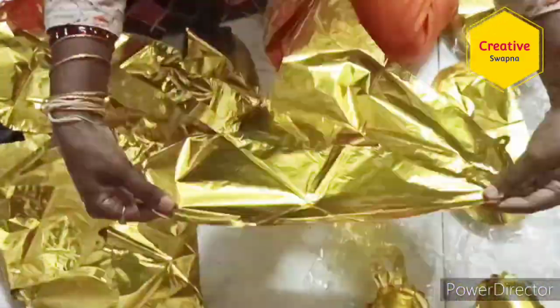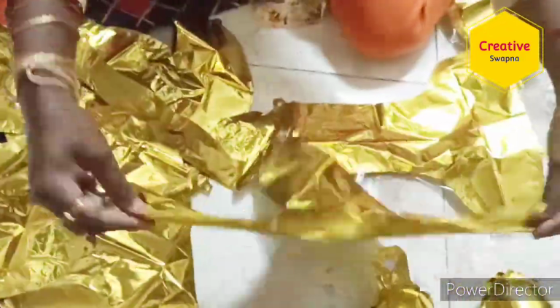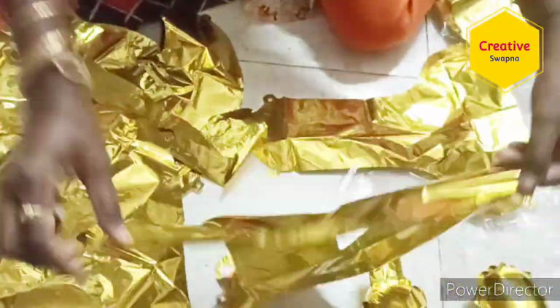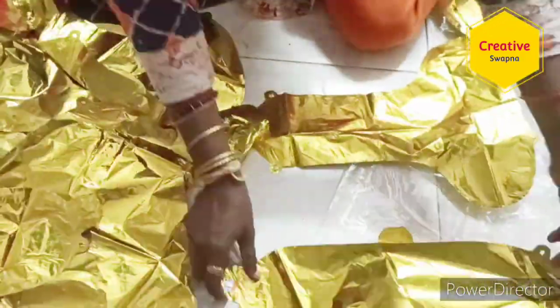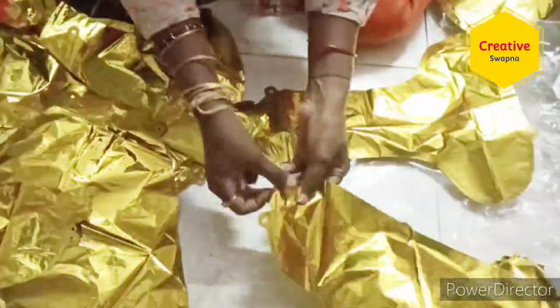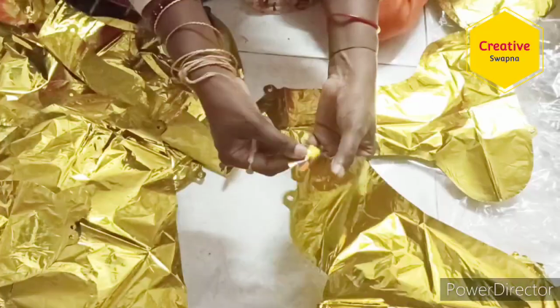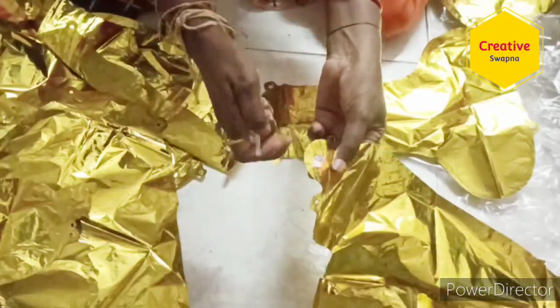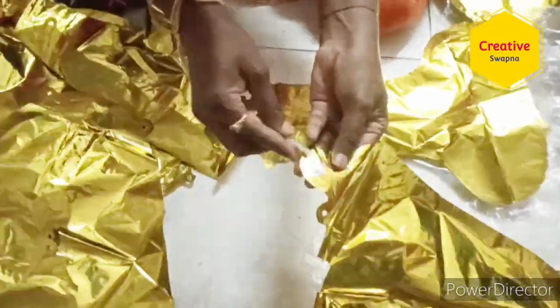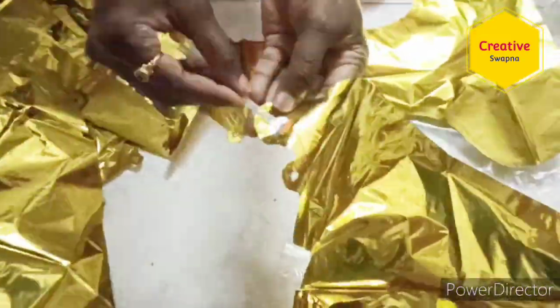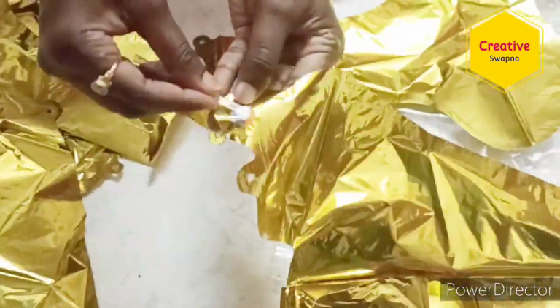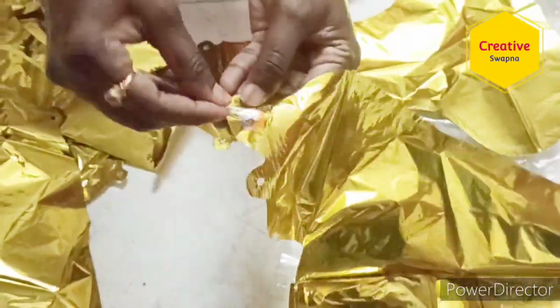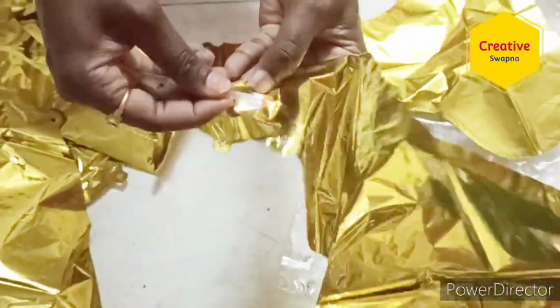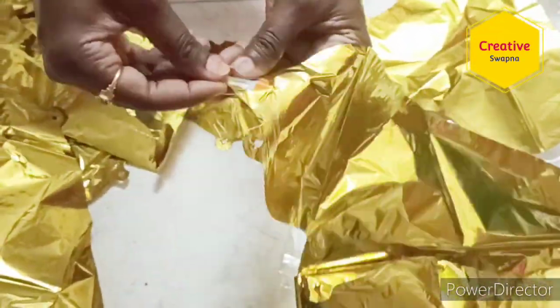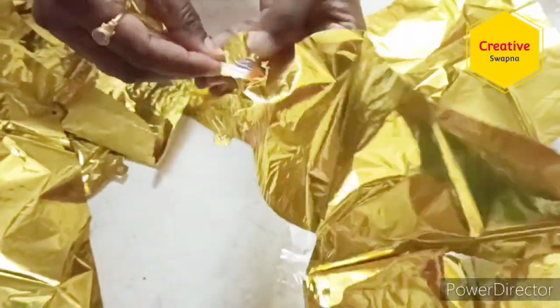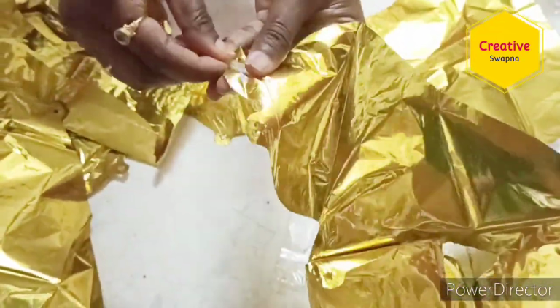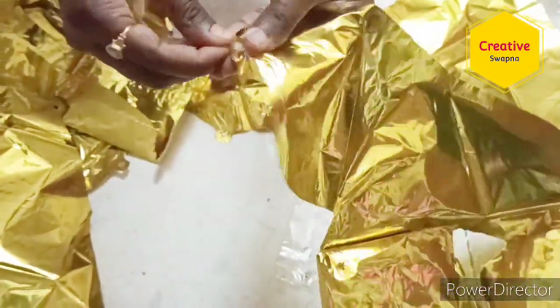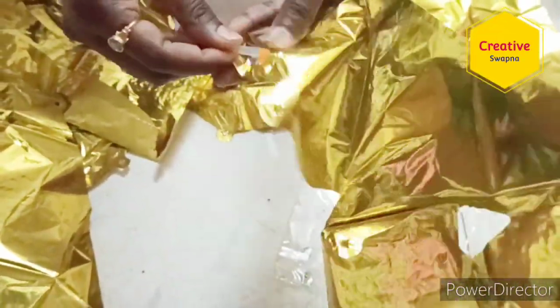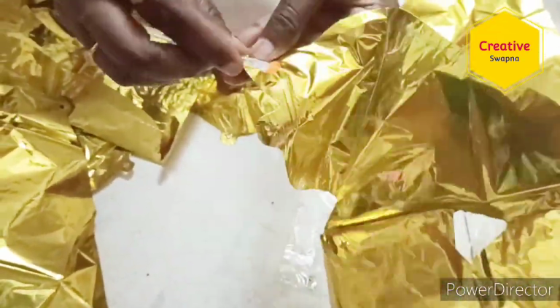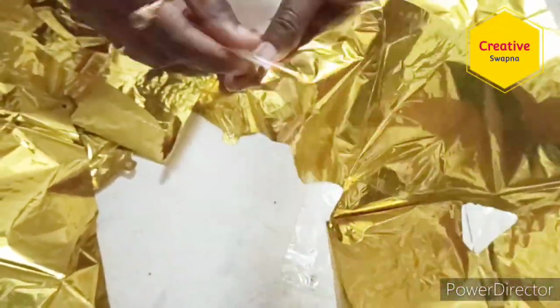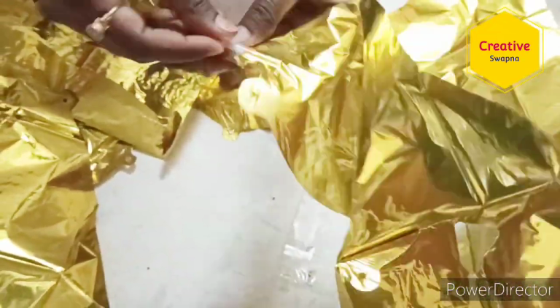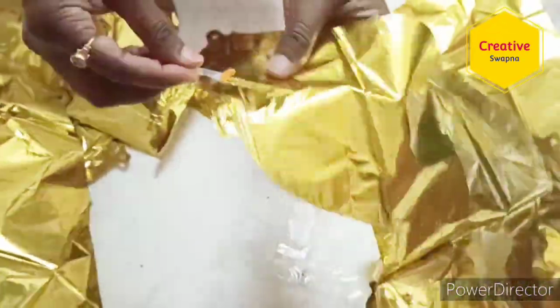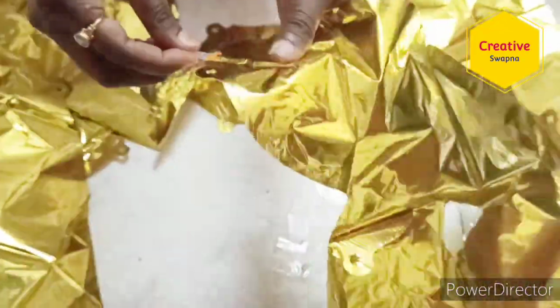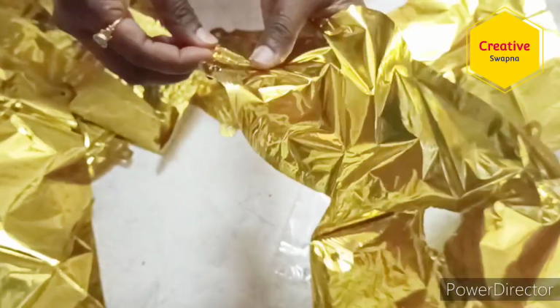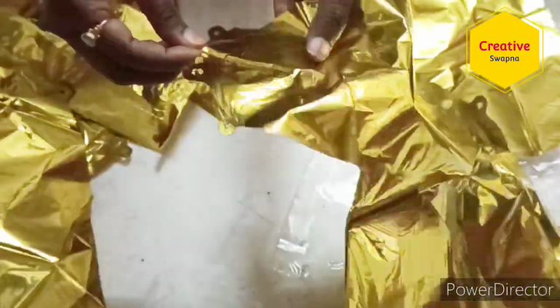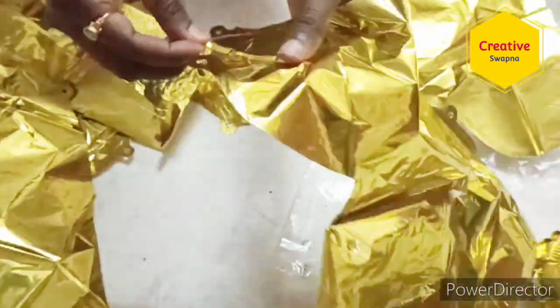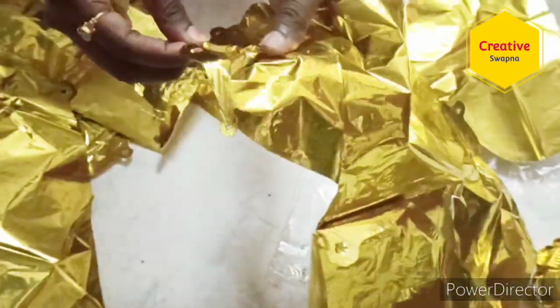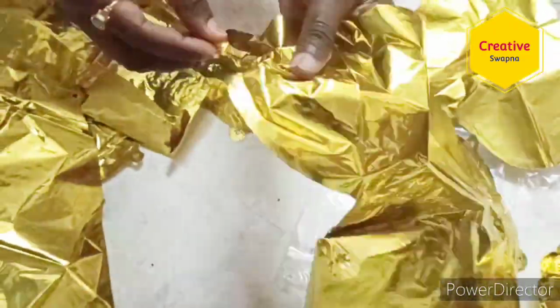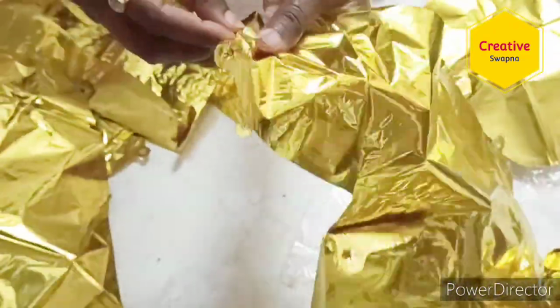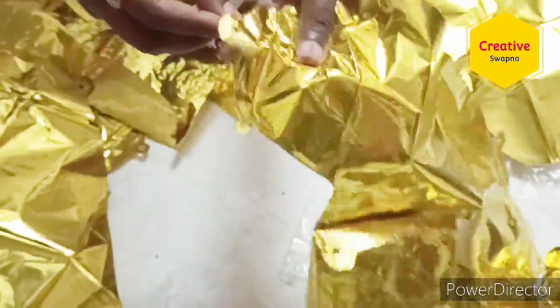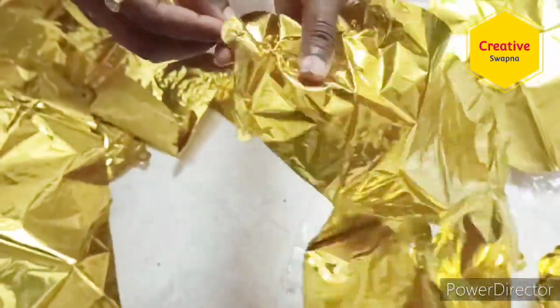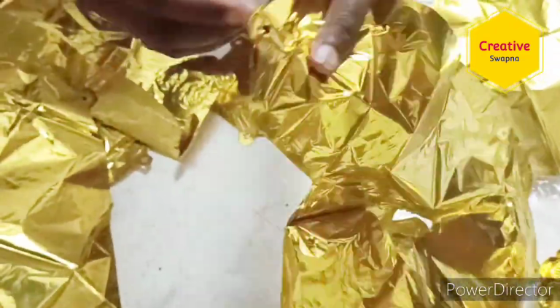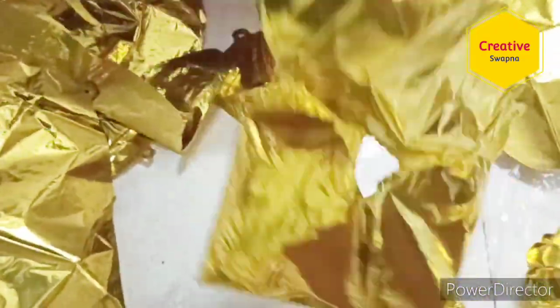So these are the letters. Similarly, we have to blow air into all the letters.